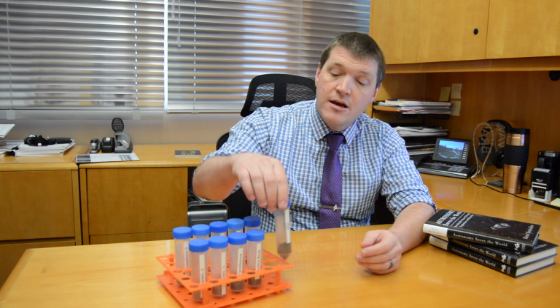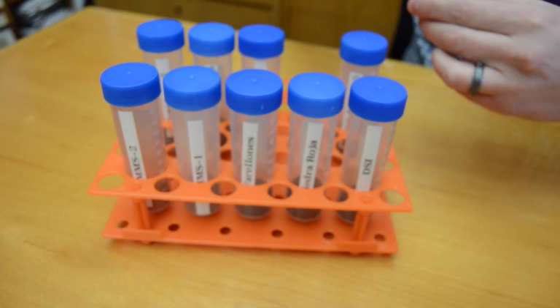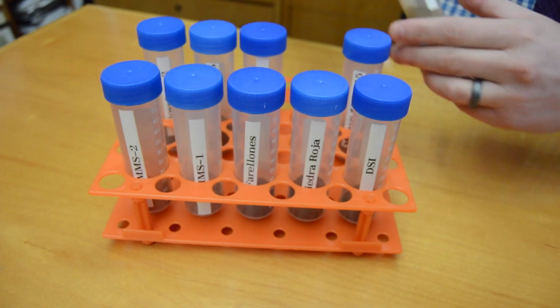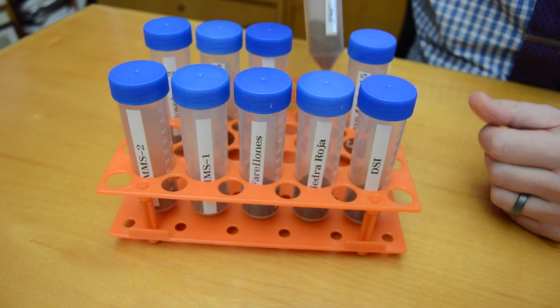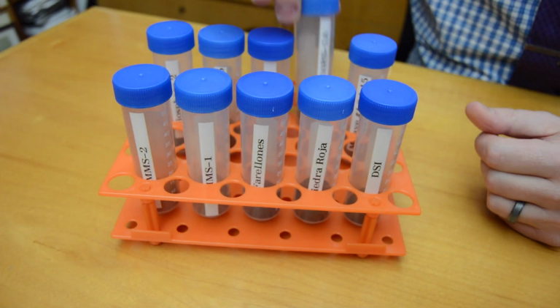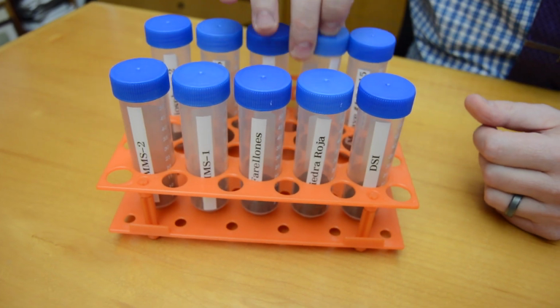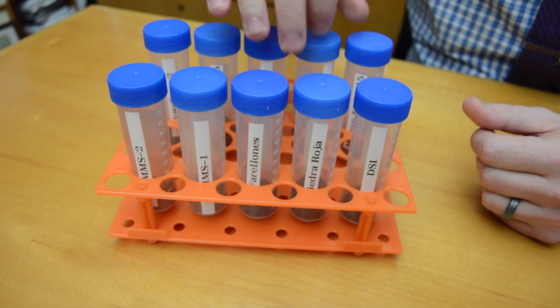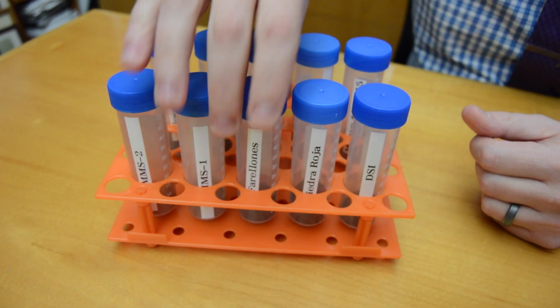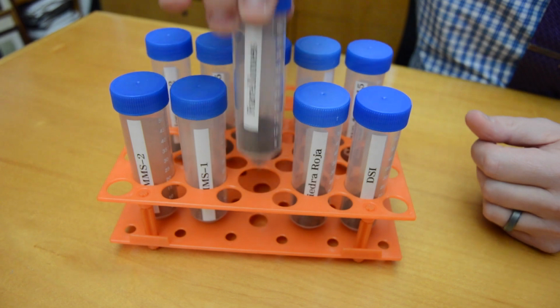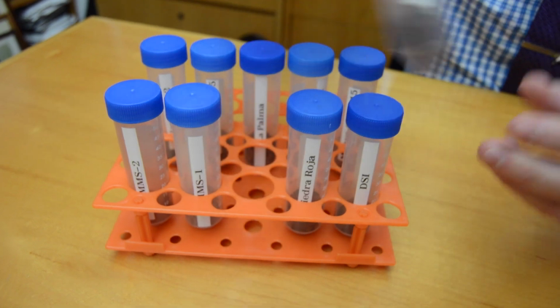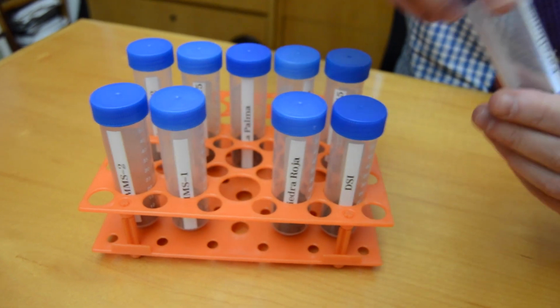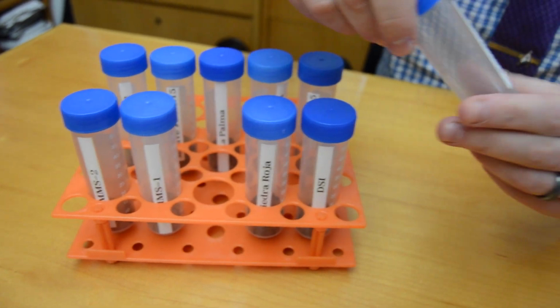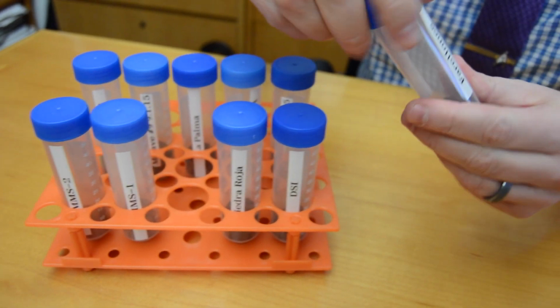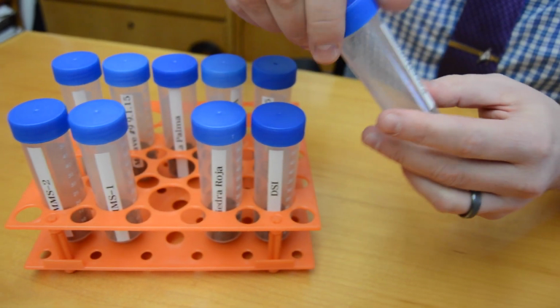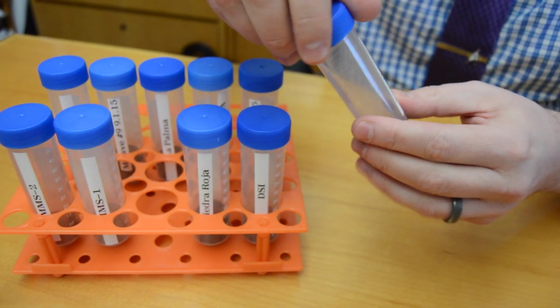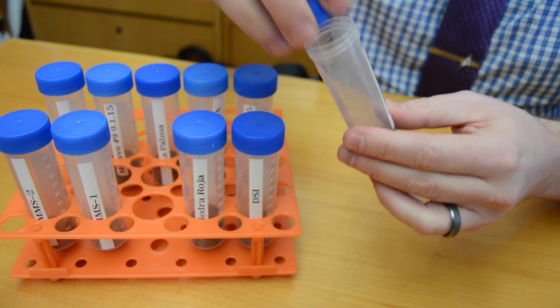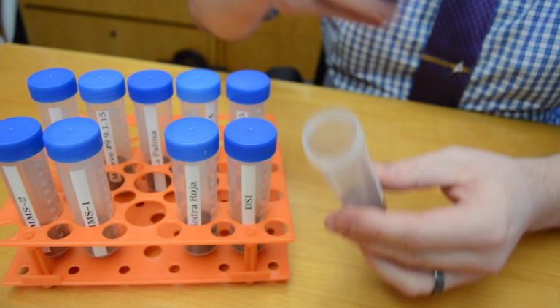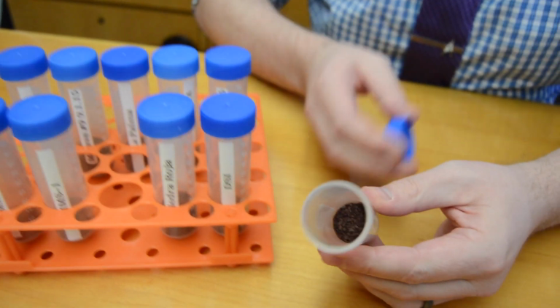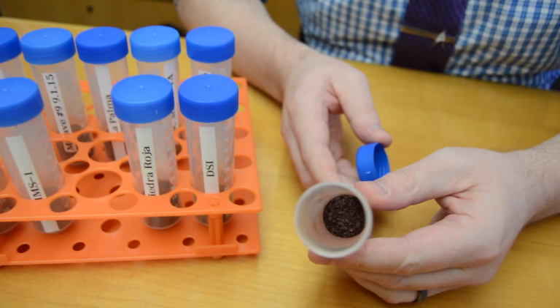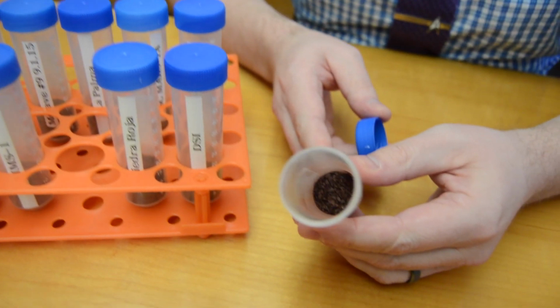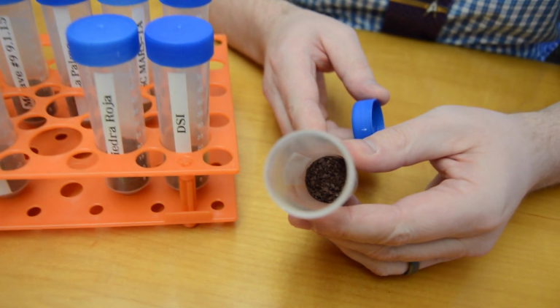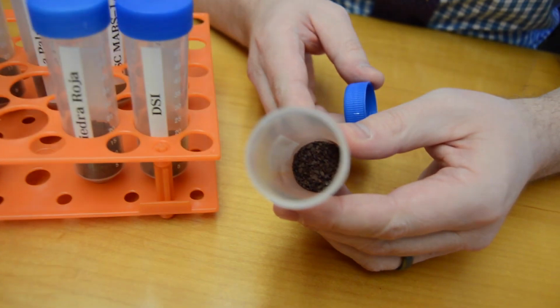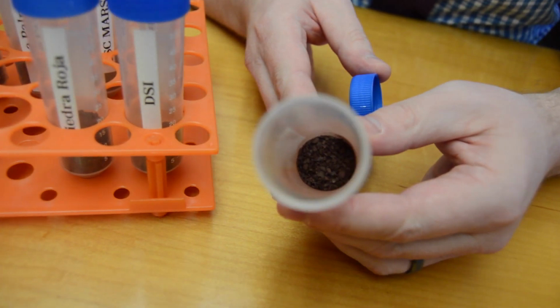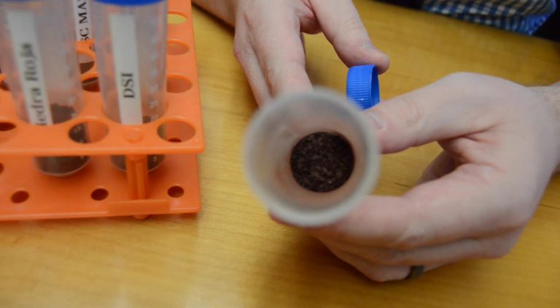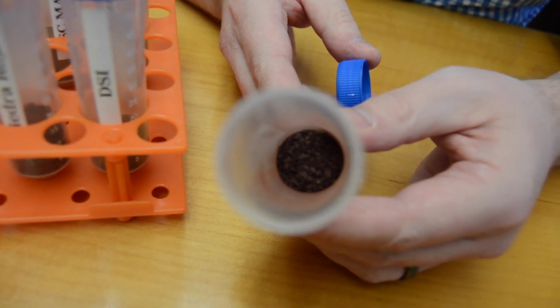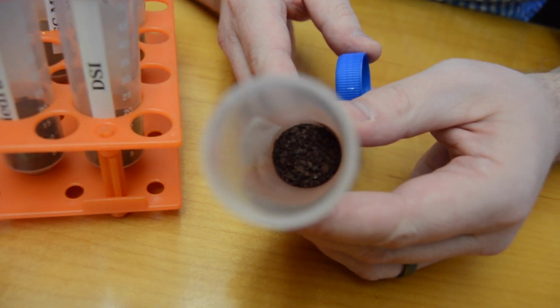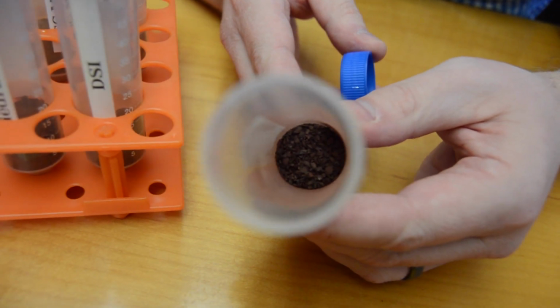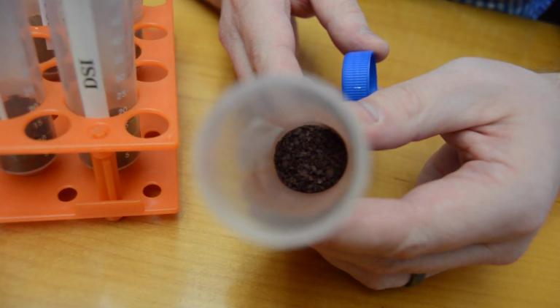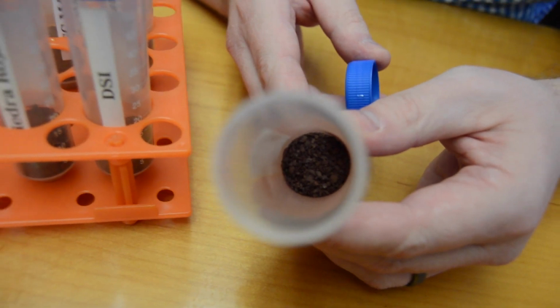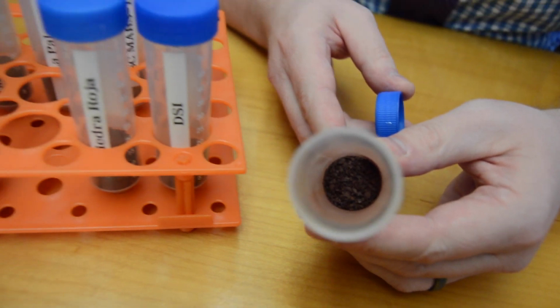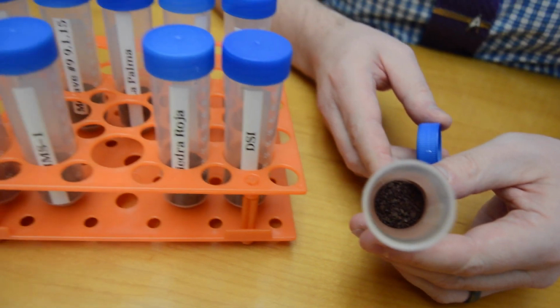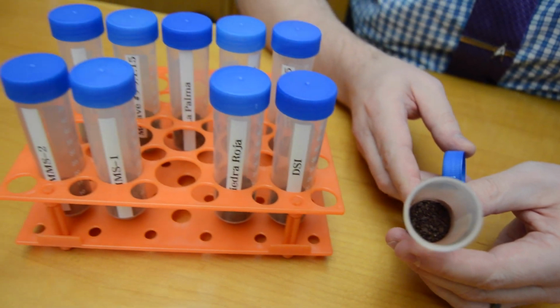There are a couple of things we need to understand. First is whether or not this material is going to be useful for growing food, in much the same way that we use soil here on Earth.